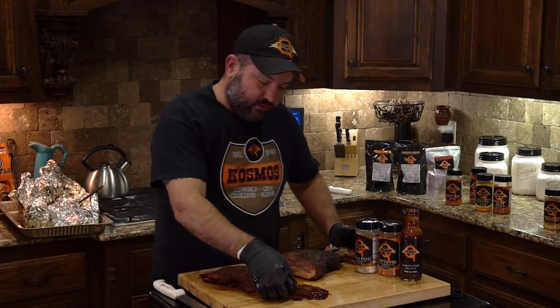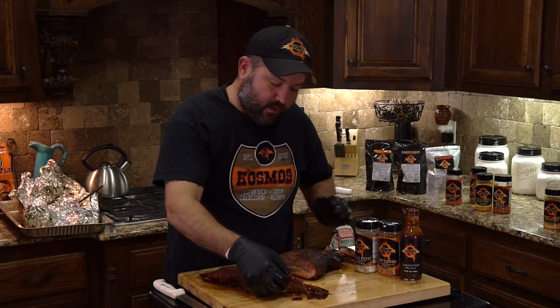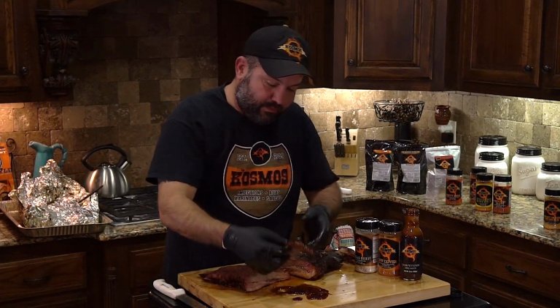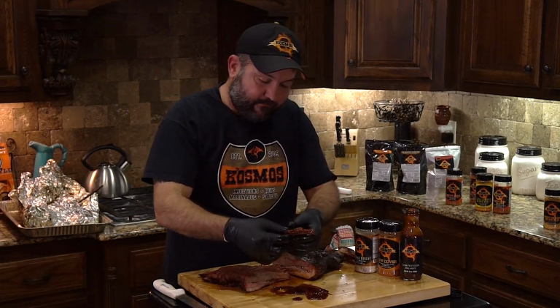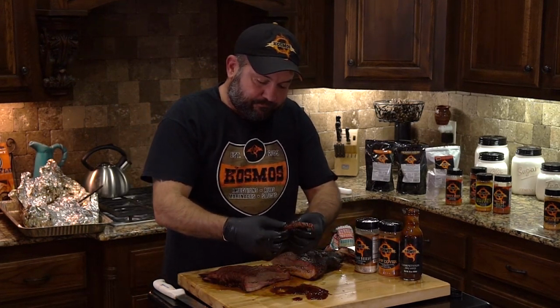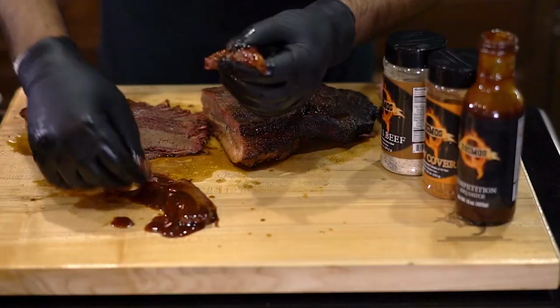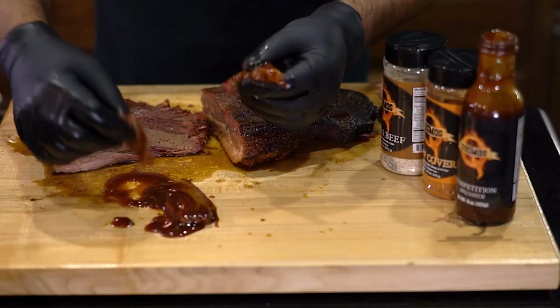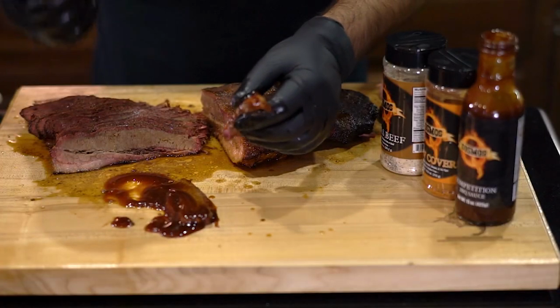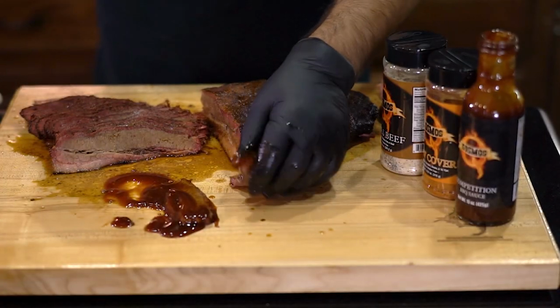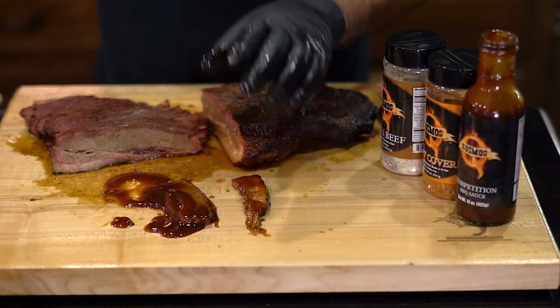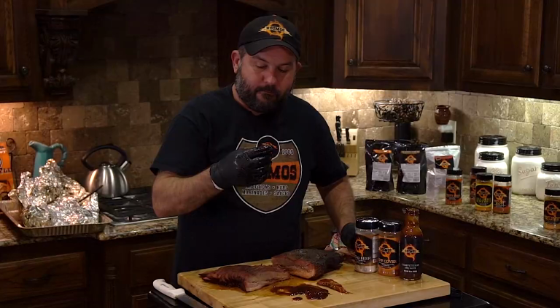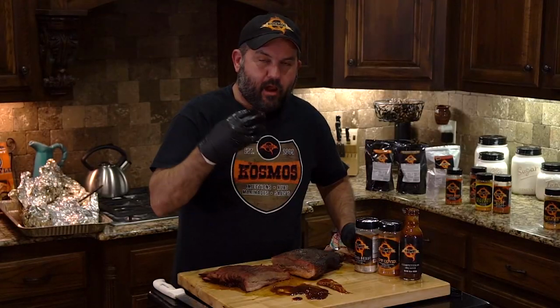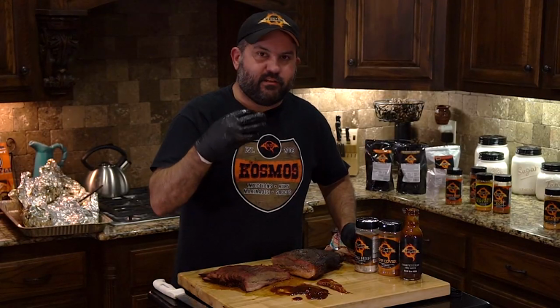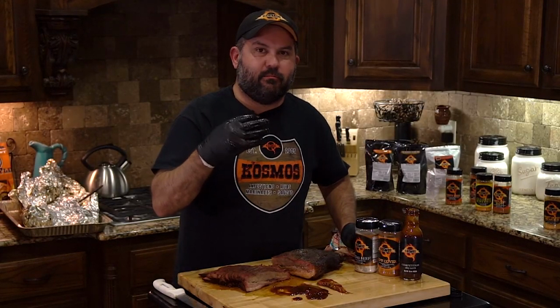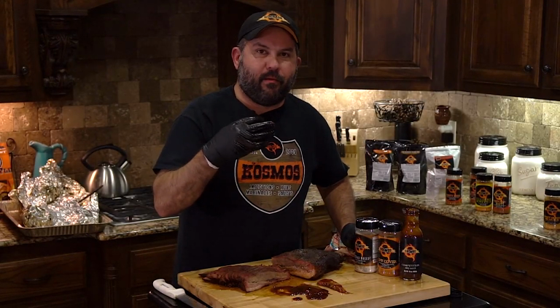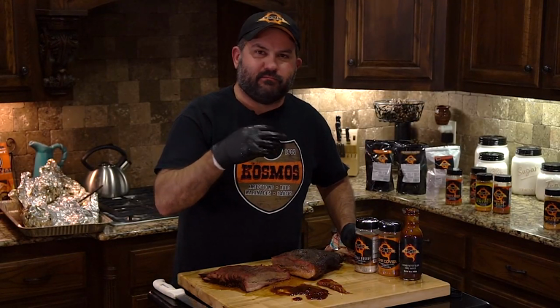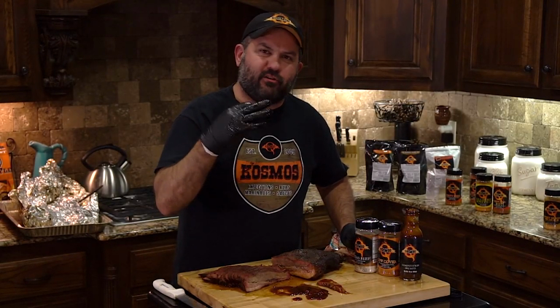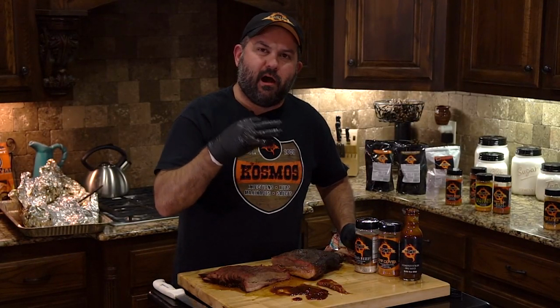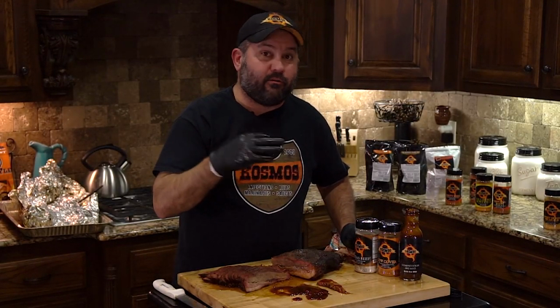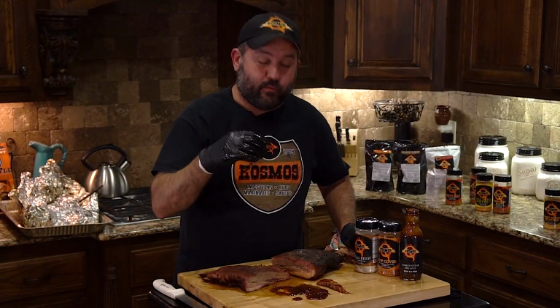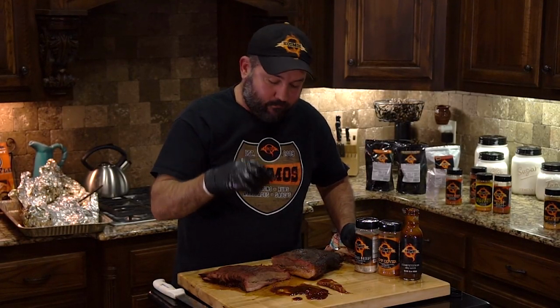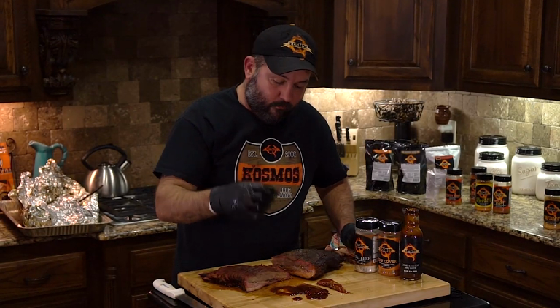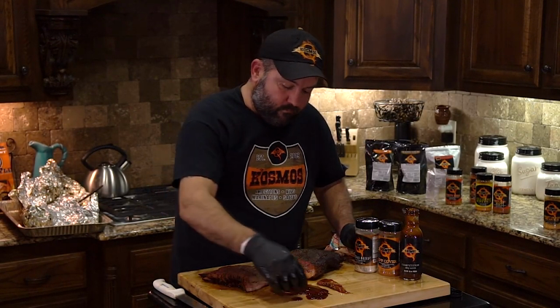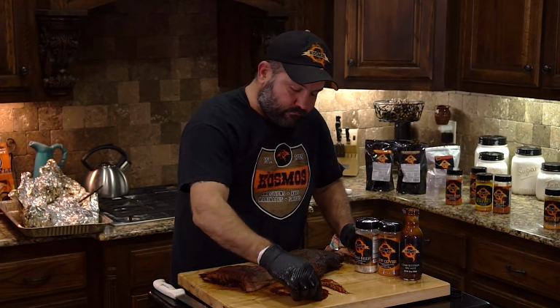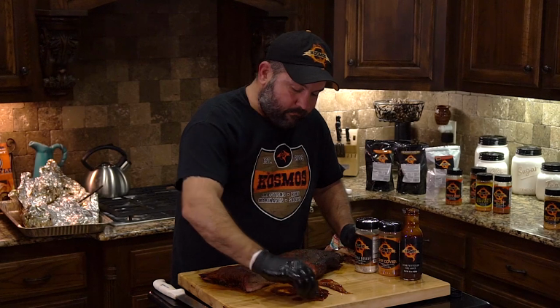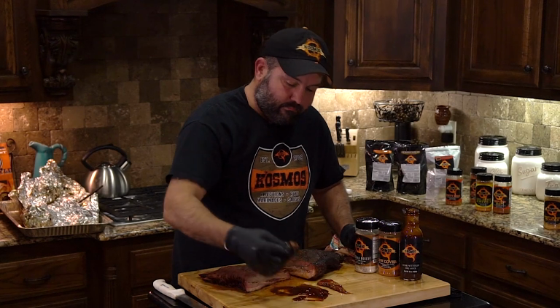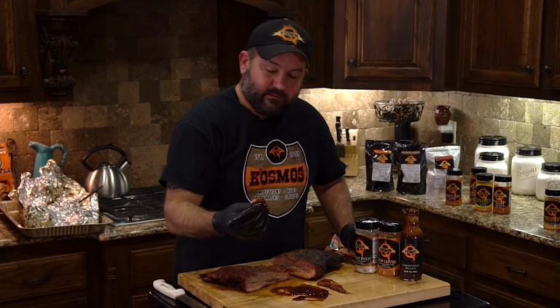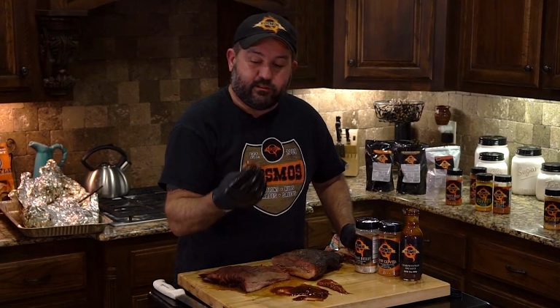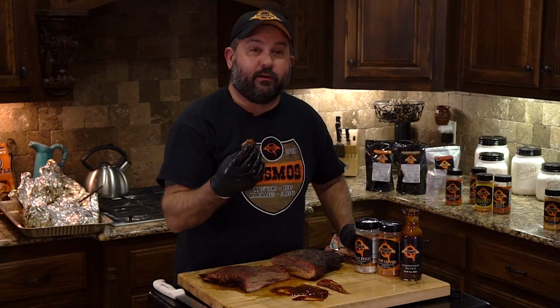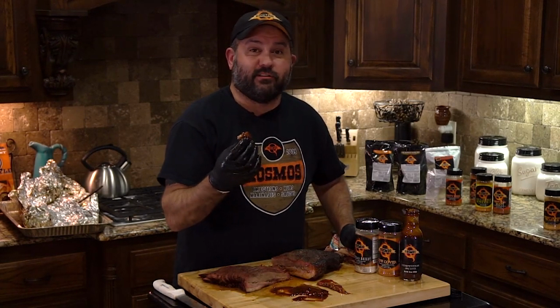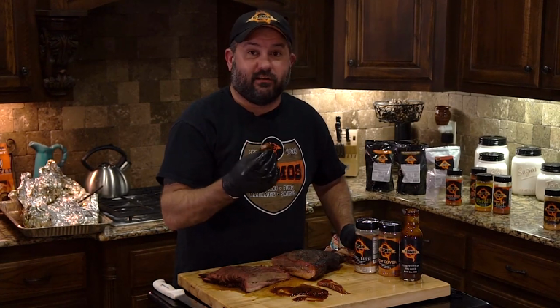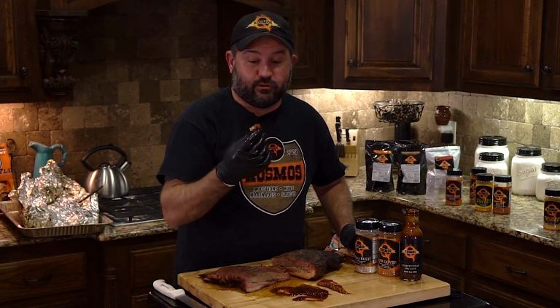It goes so well with beef — a little smoky, nice tomato base, not too hot, not too sweet. It's a perfect brisket sauce for sure.